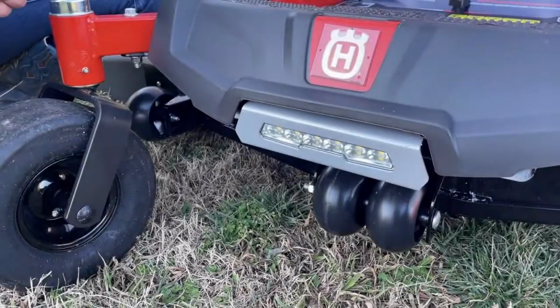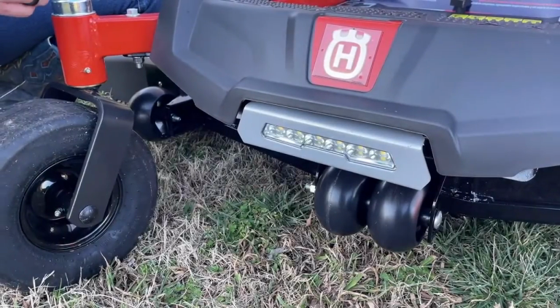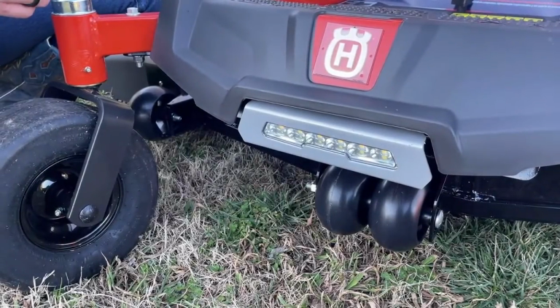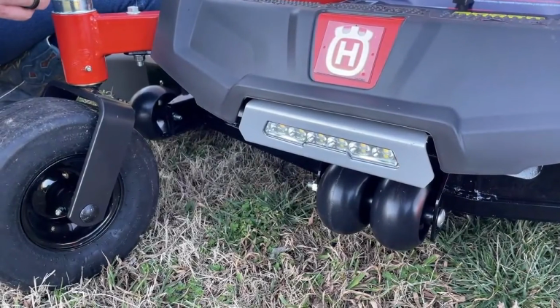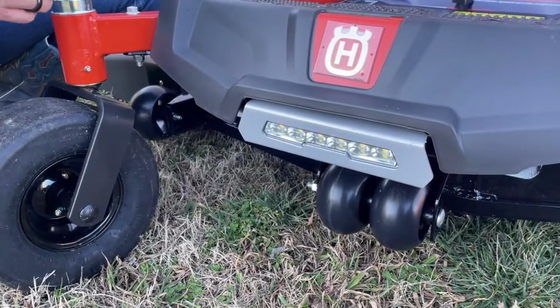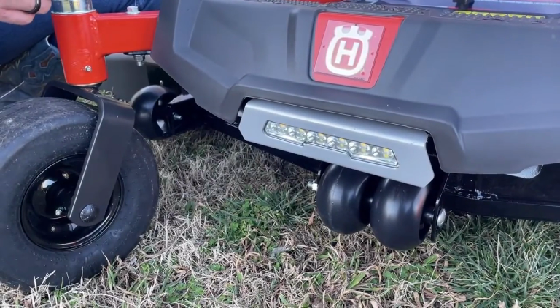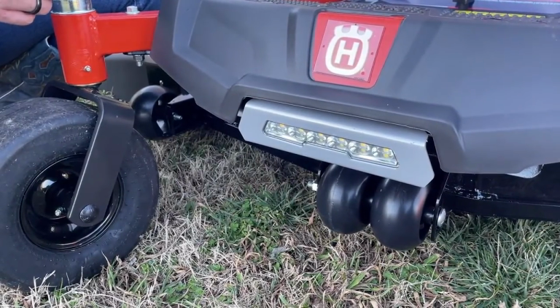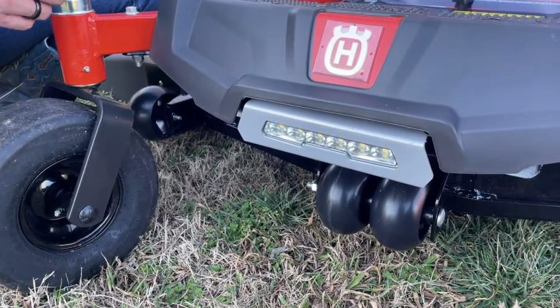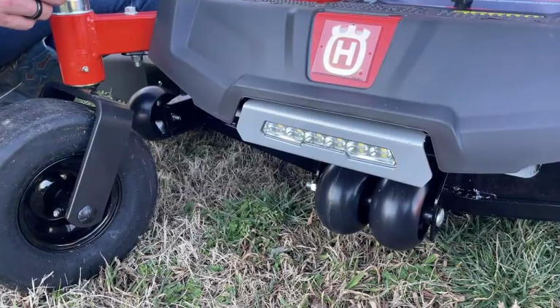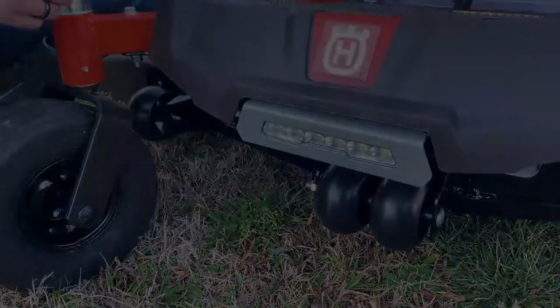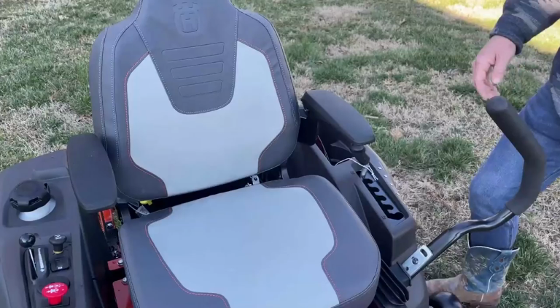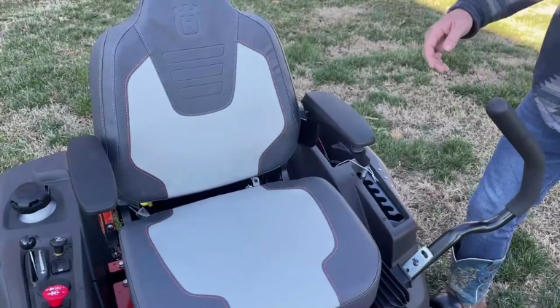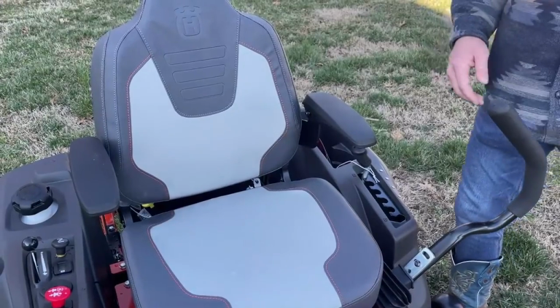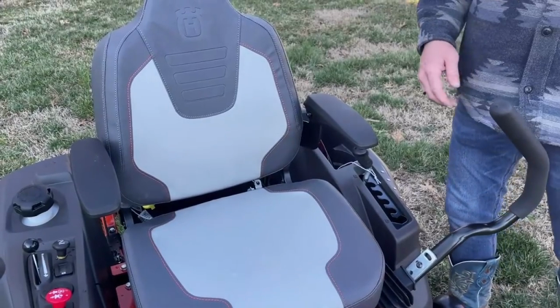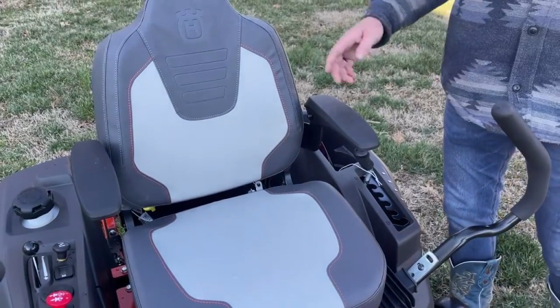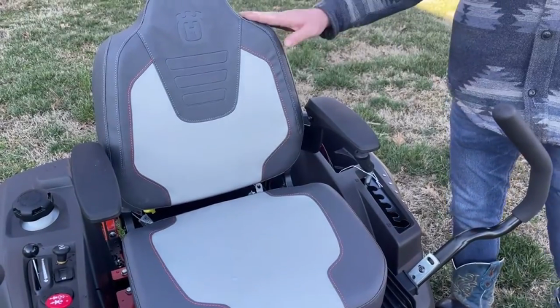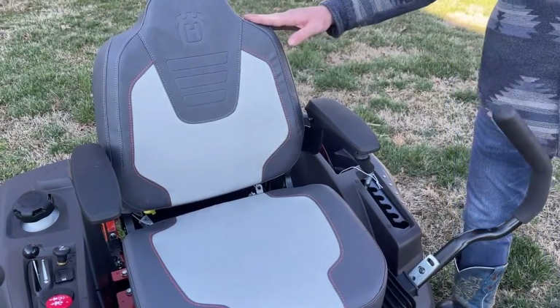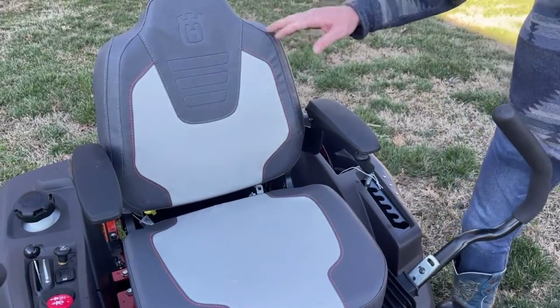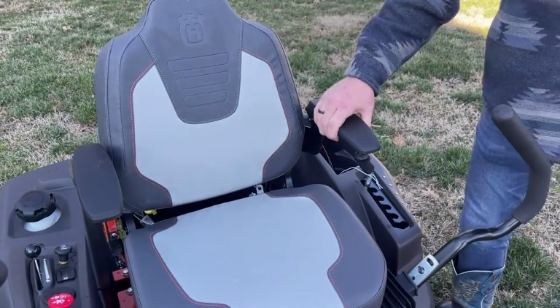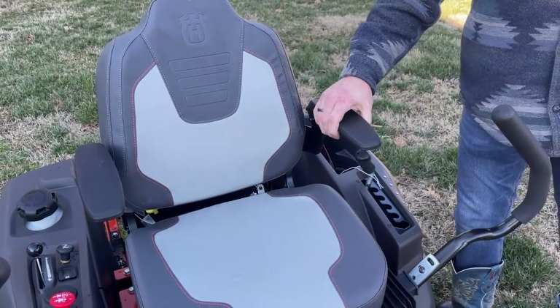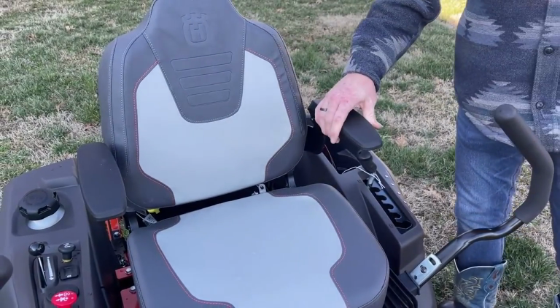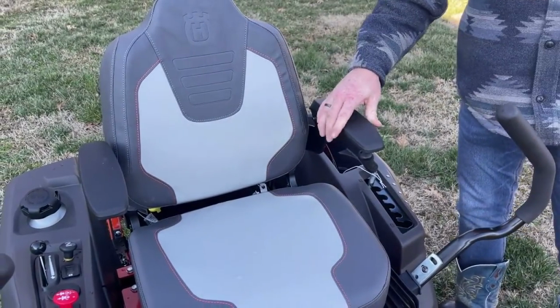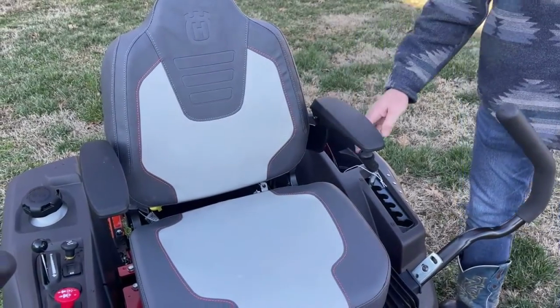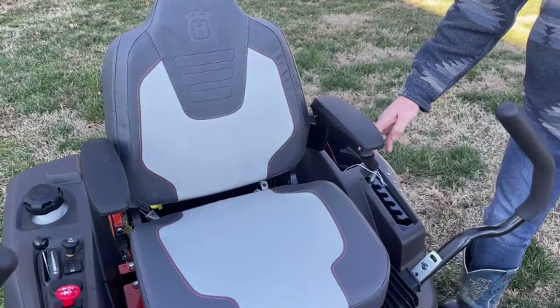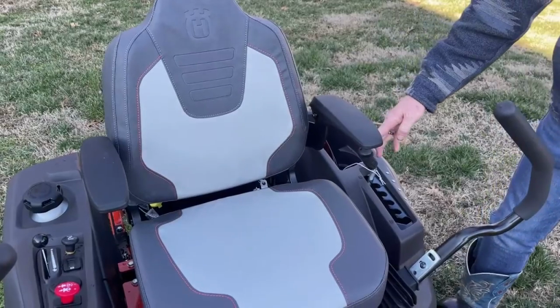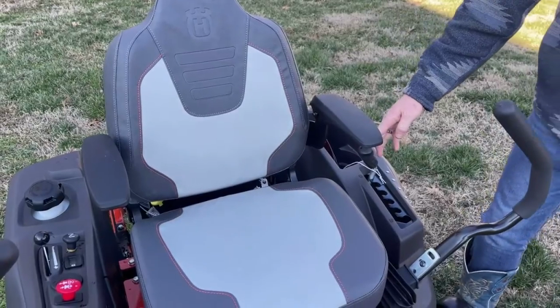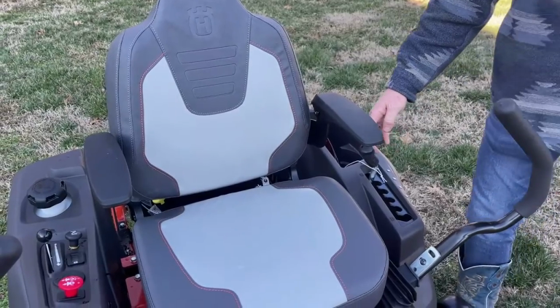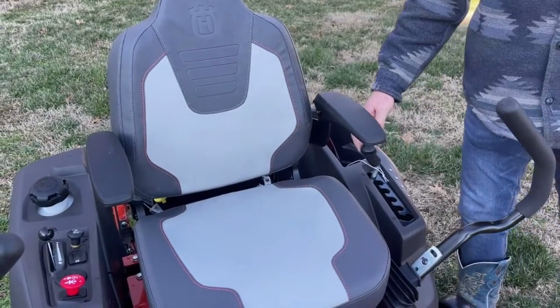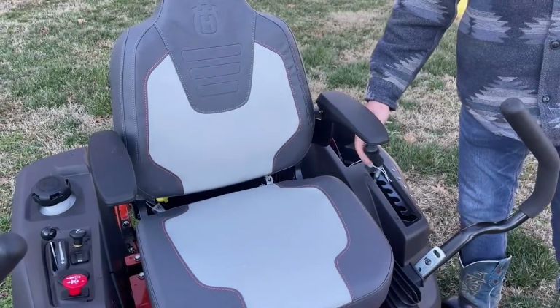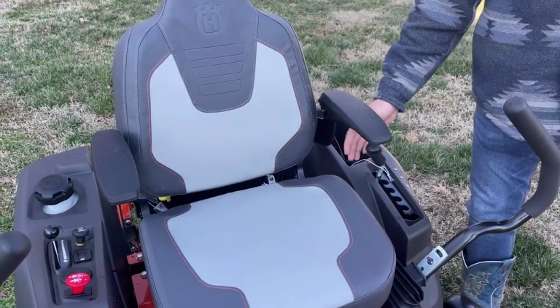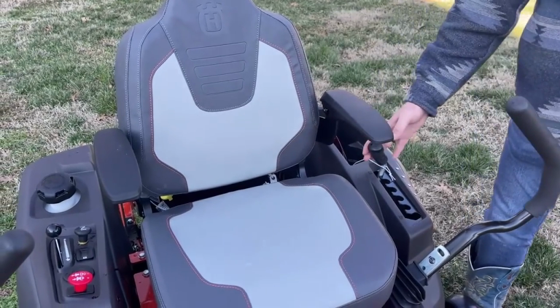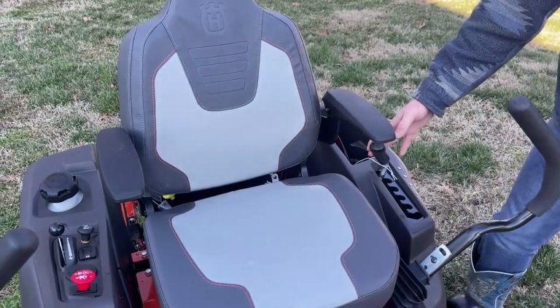This one here also comes with the light bar. As you can see here, we have the high back seat on this one with the armrest. It also comes with the manual 1.5 to 4 inch adjustable cutting height.